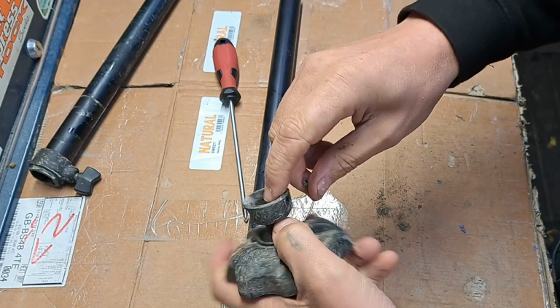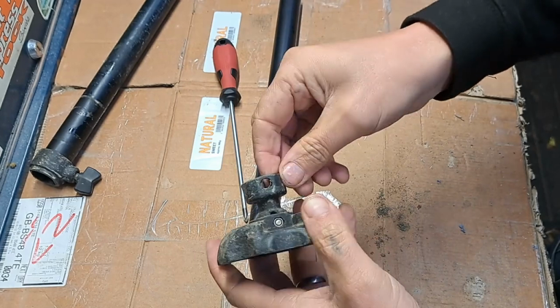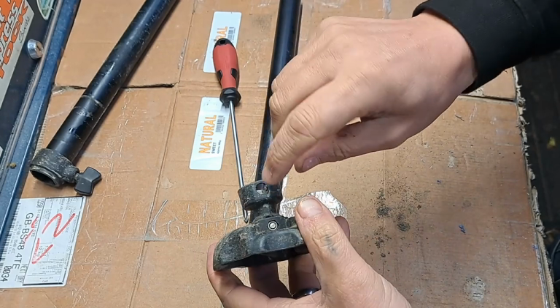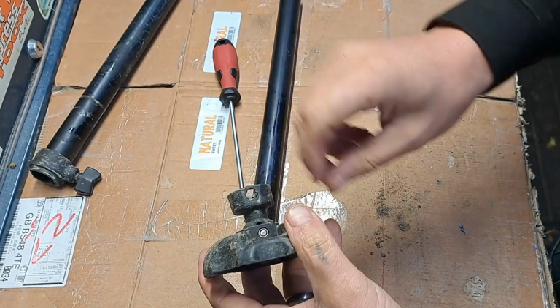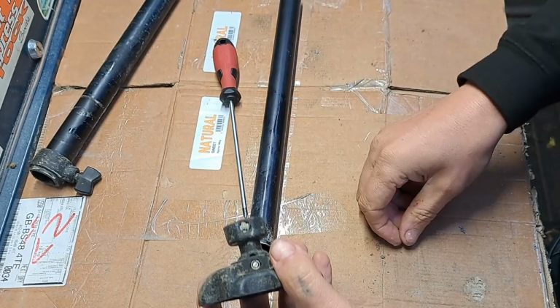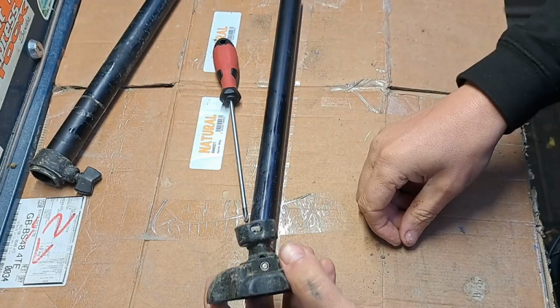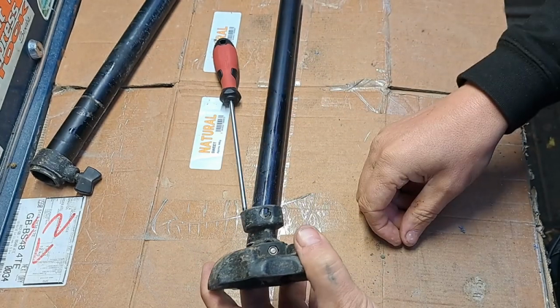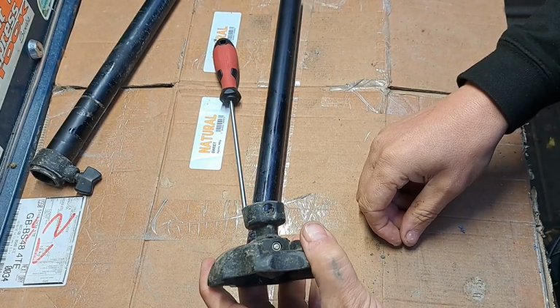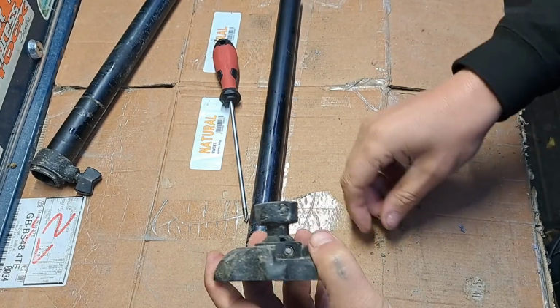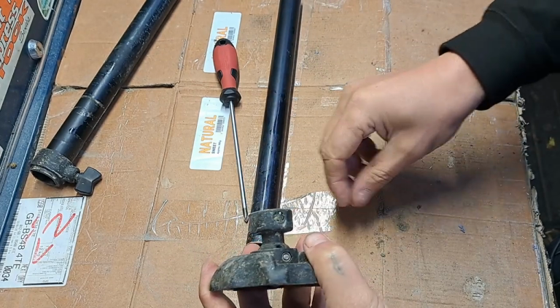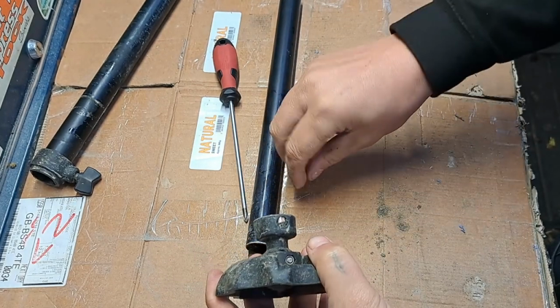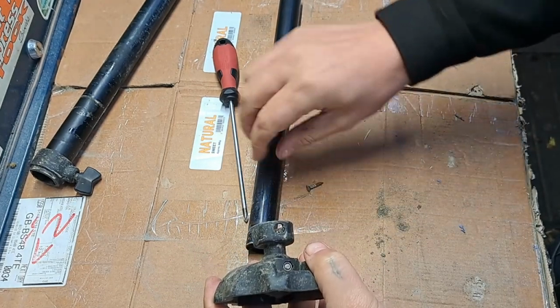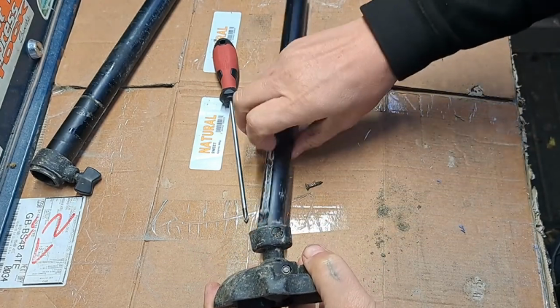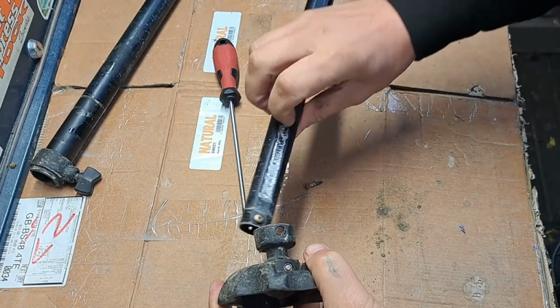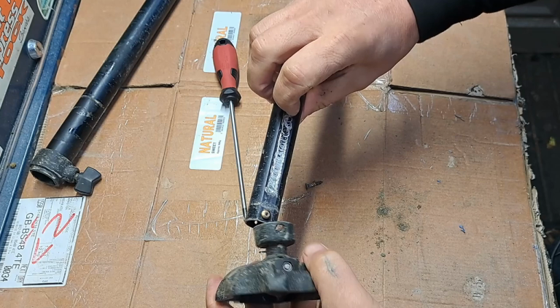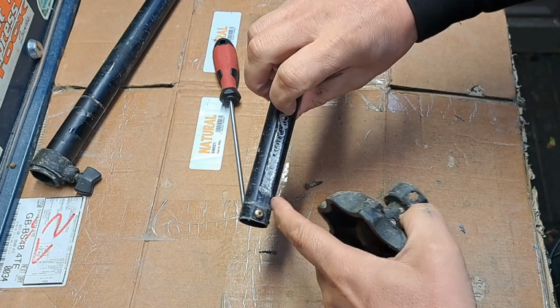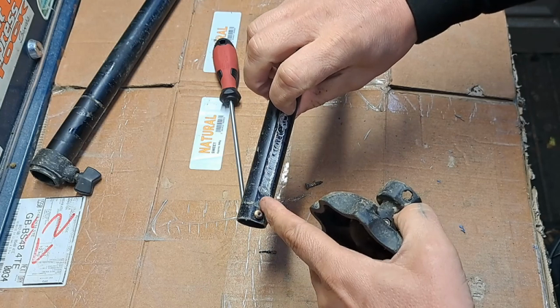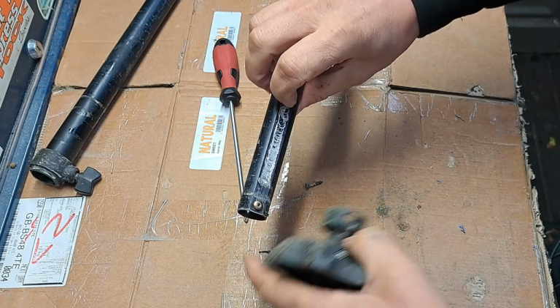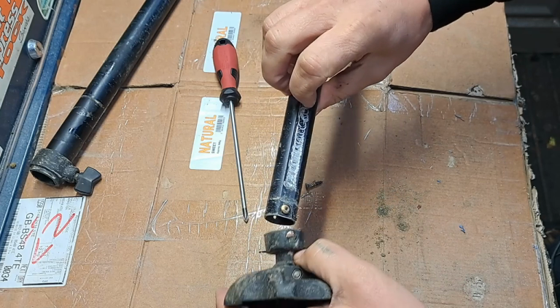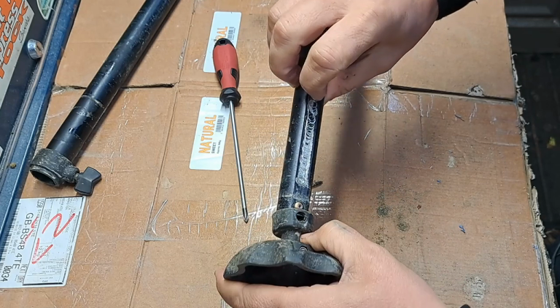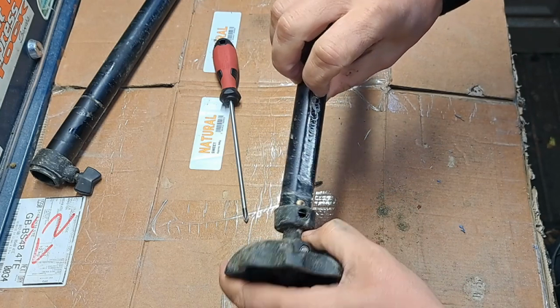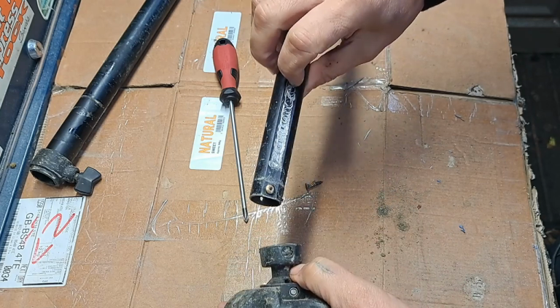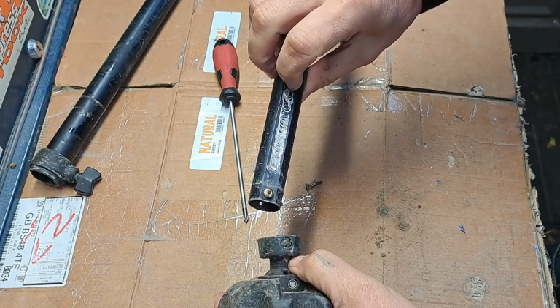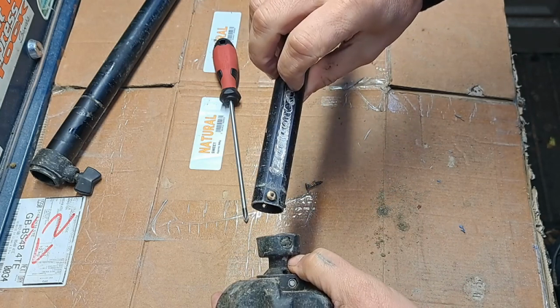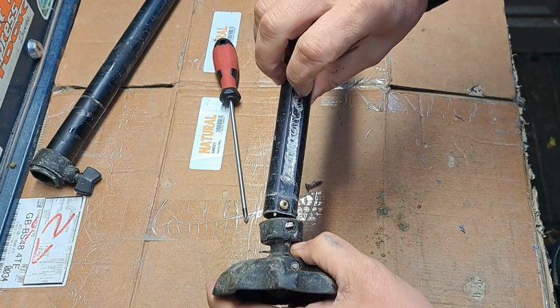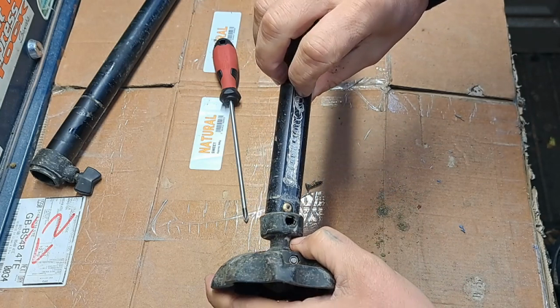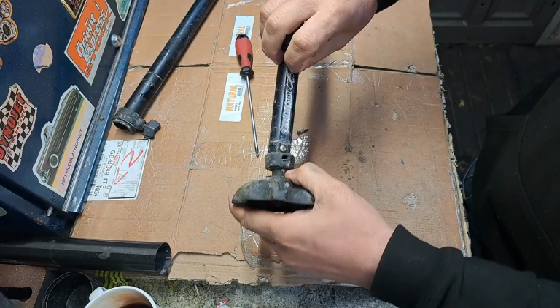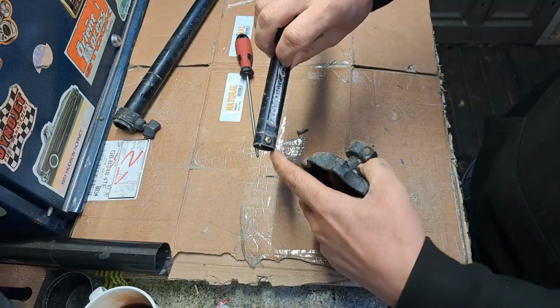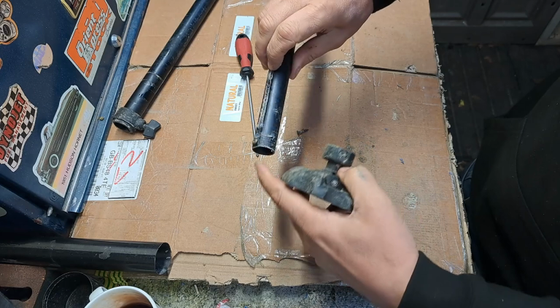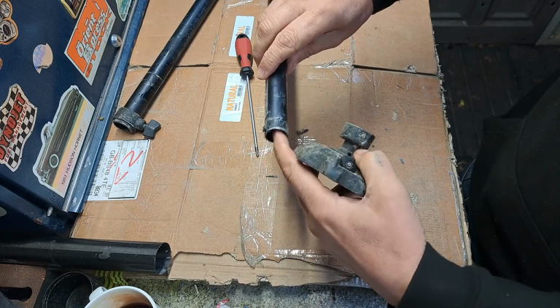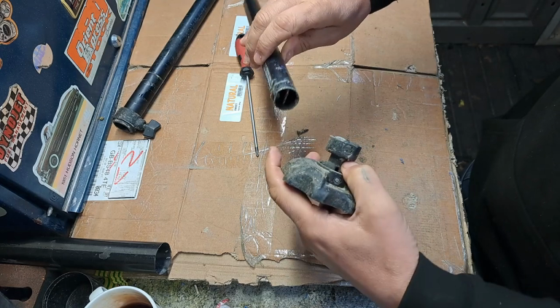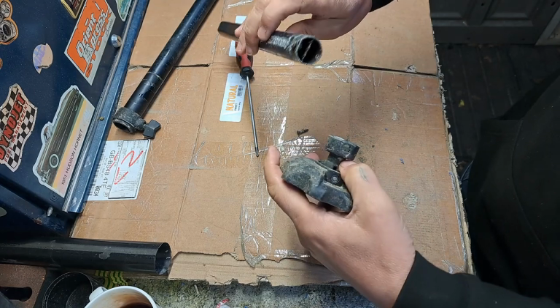This time we've got to put a self-tapper in but we've got a massive hole now, so I've got to get rid of that. I'll drill it out and then find a self-tapper from my collection.